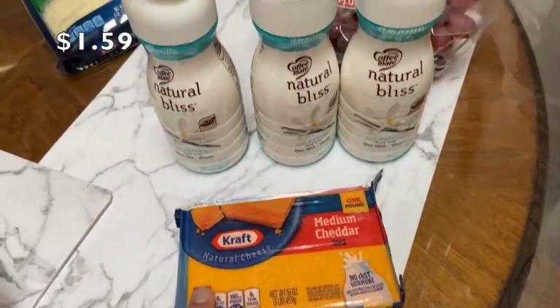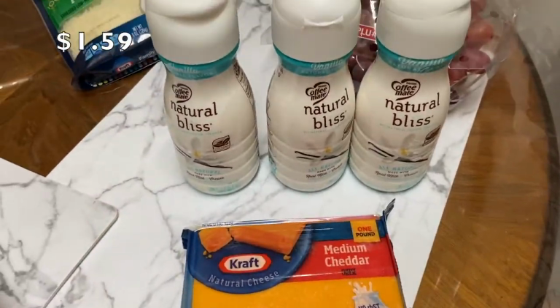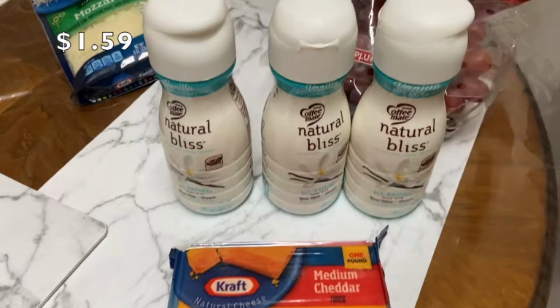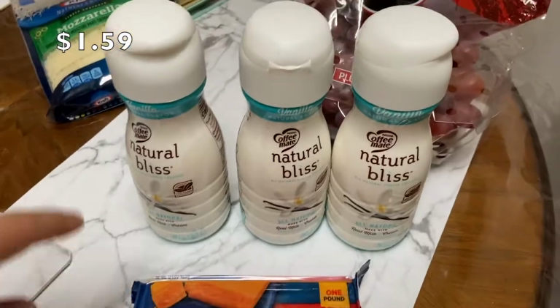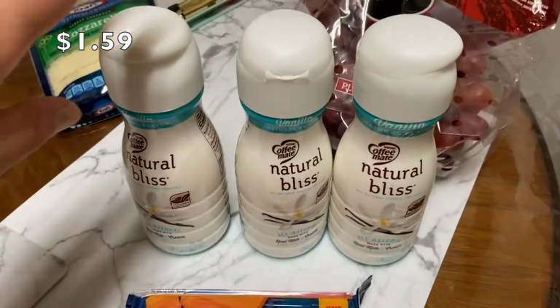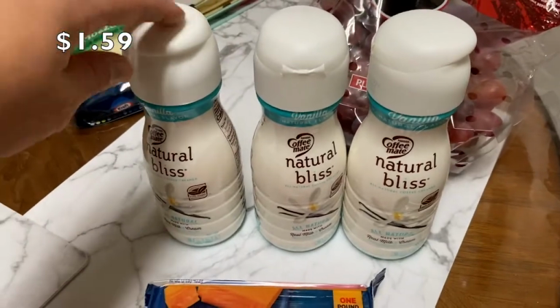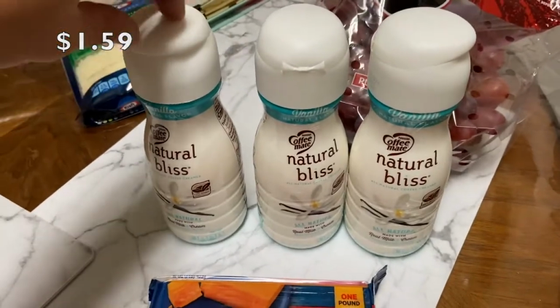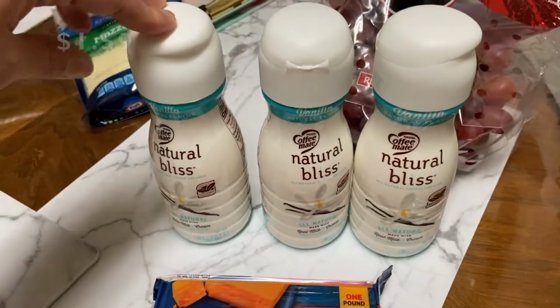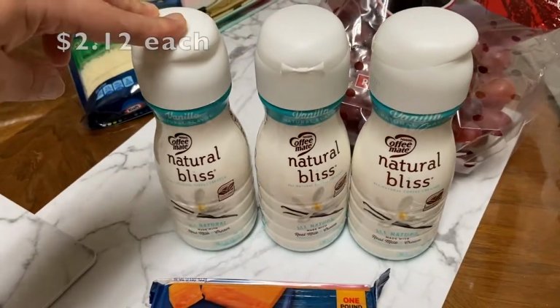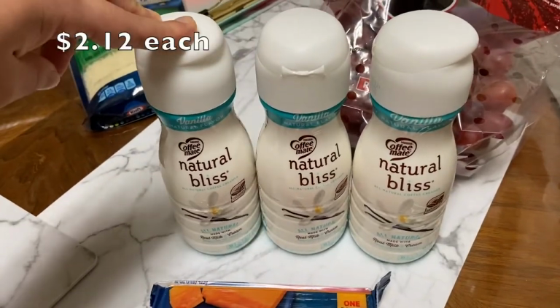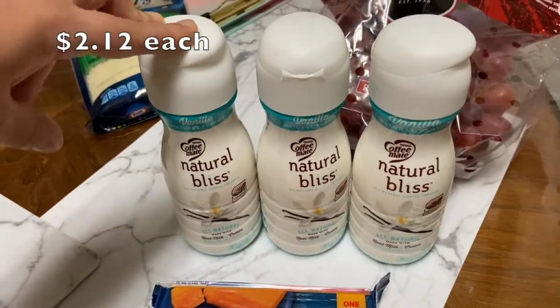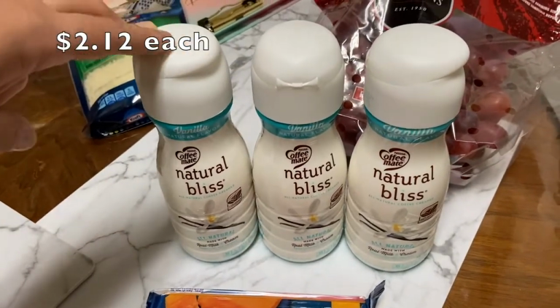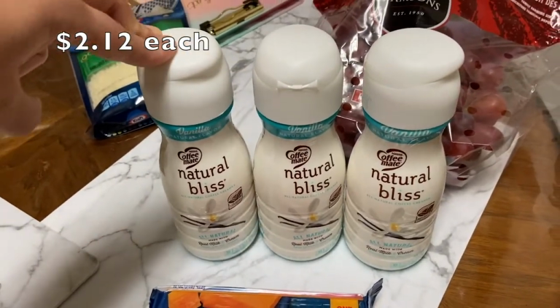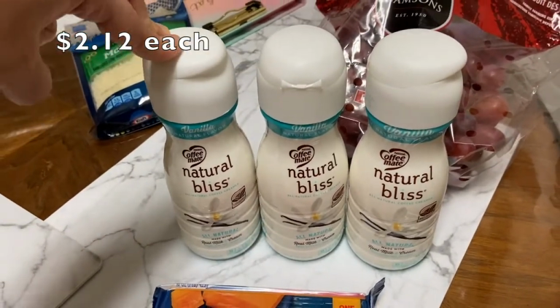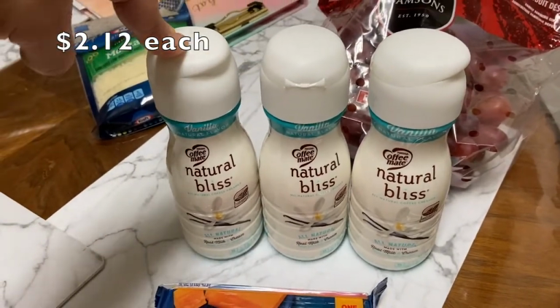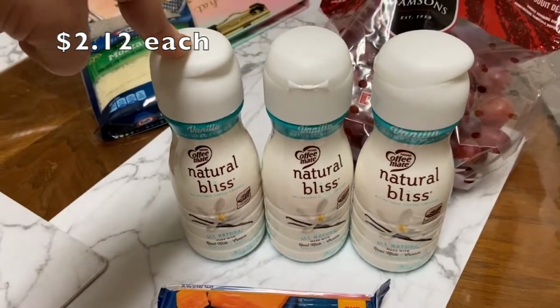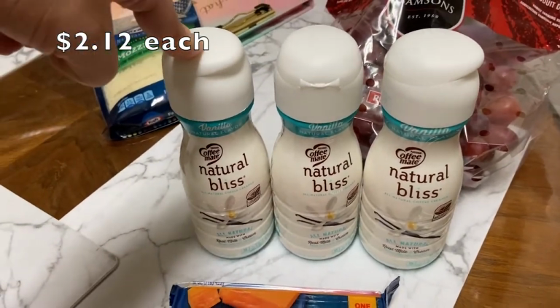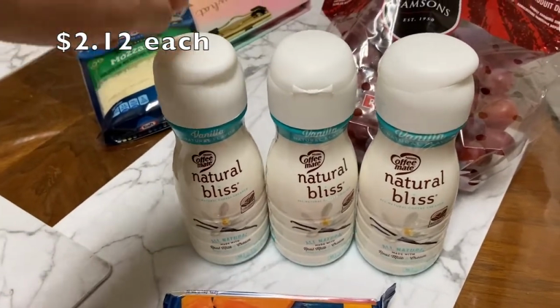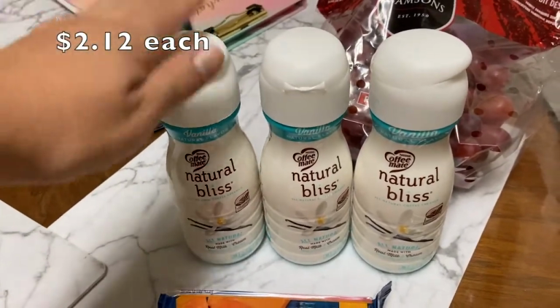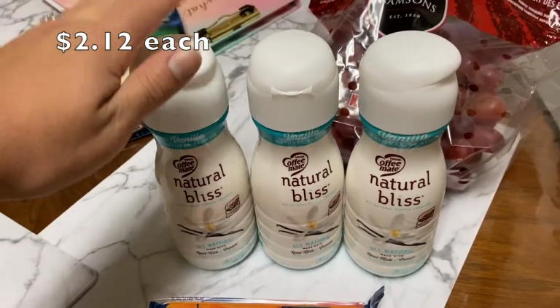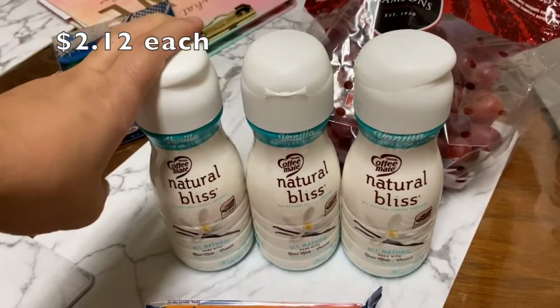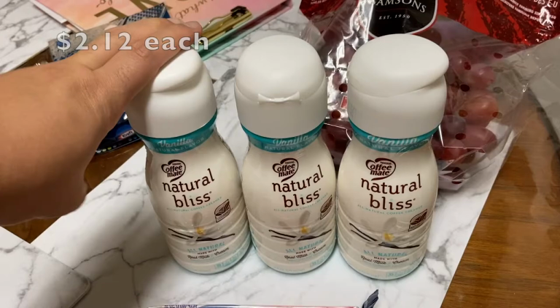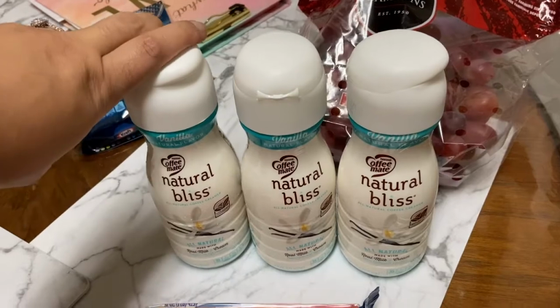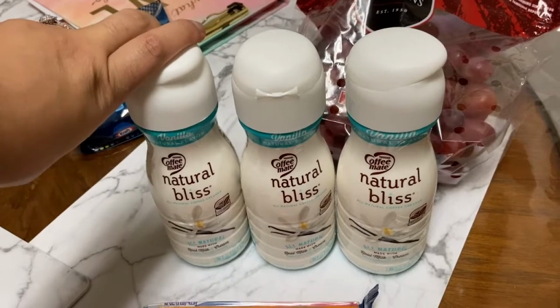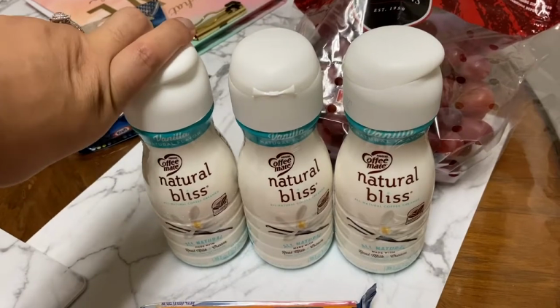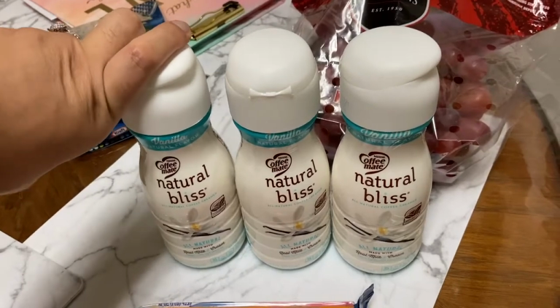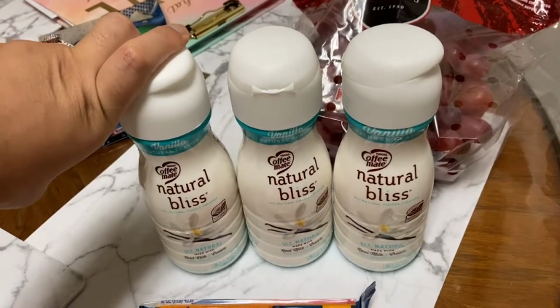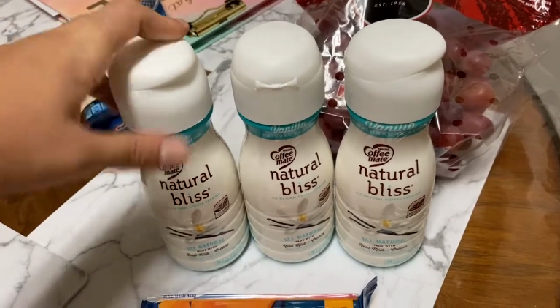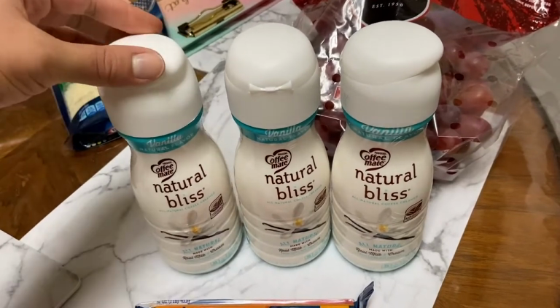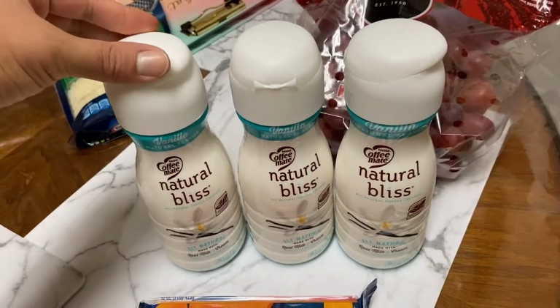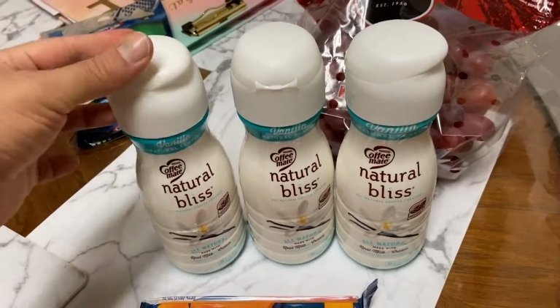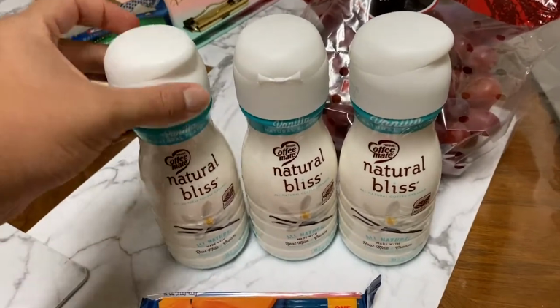I picked up a block of medium cheddar for some mac and cheese.